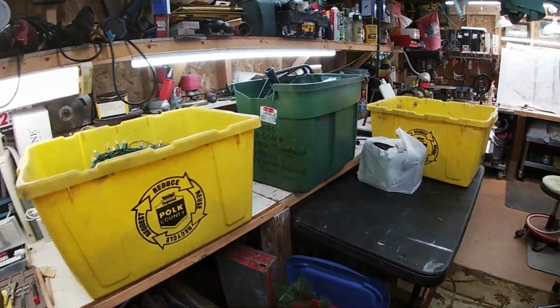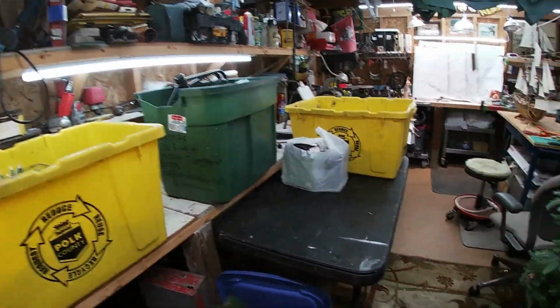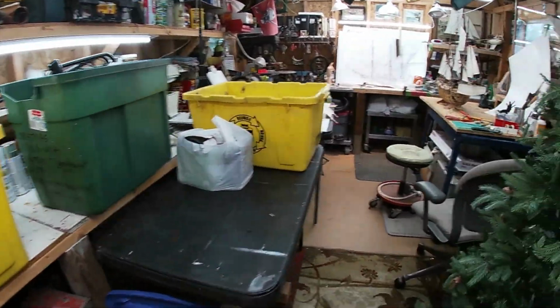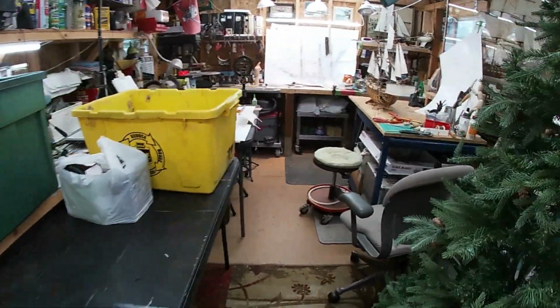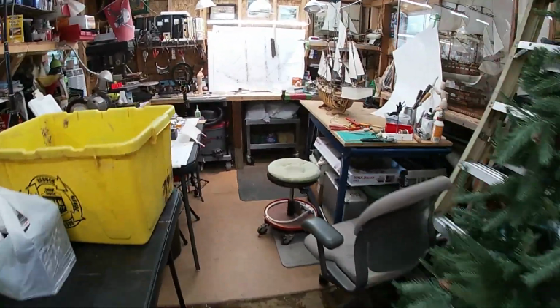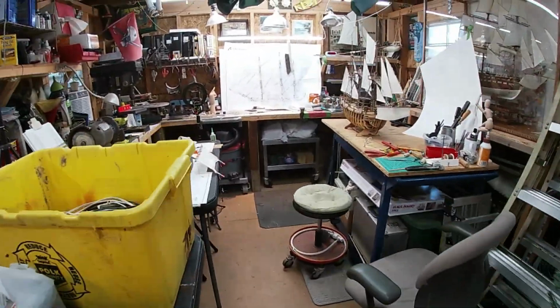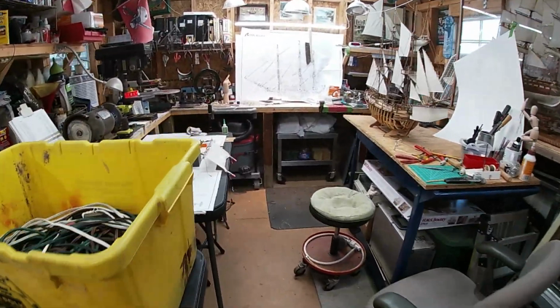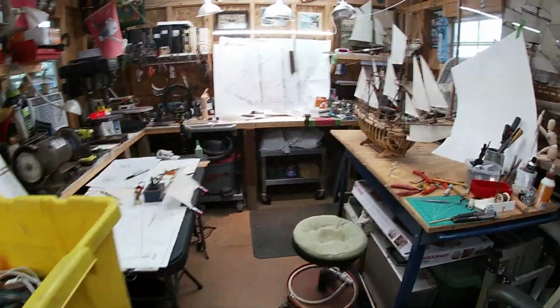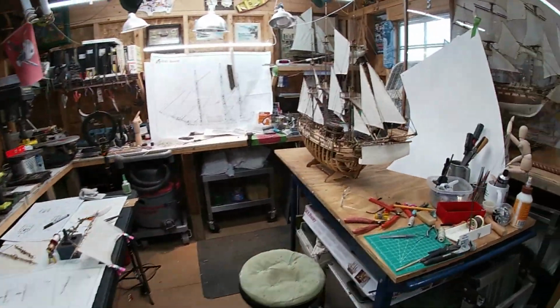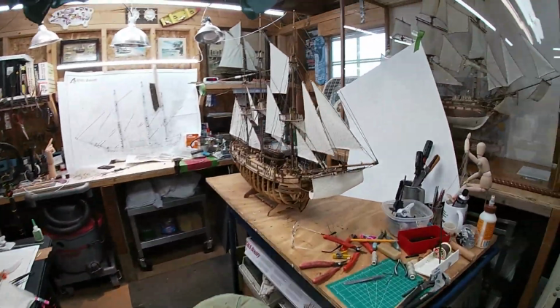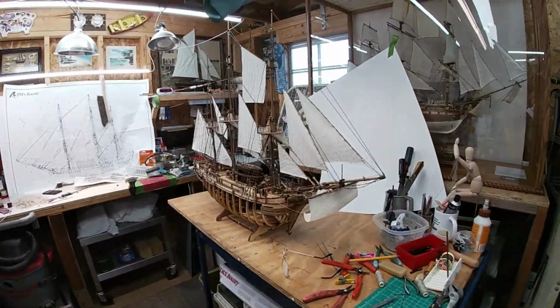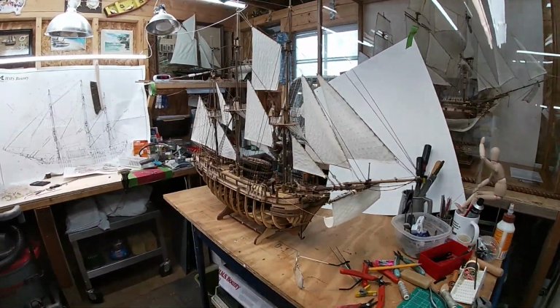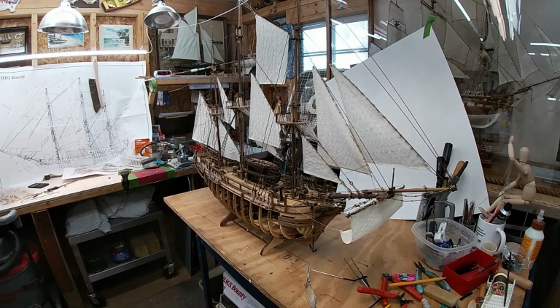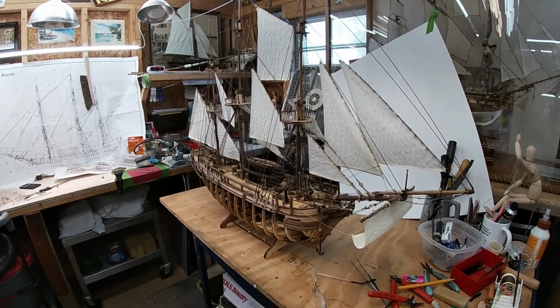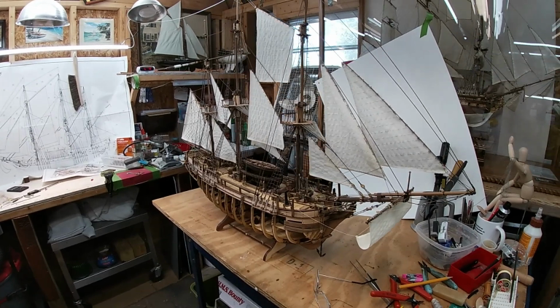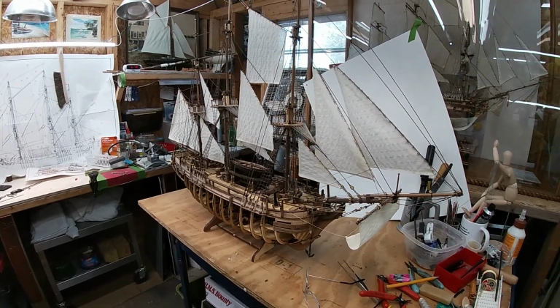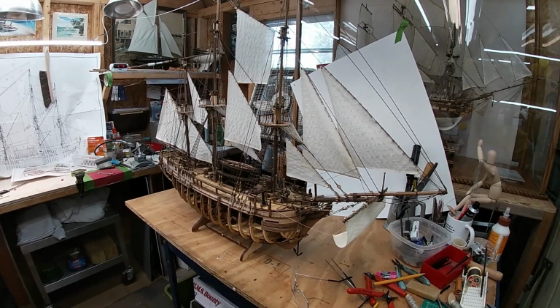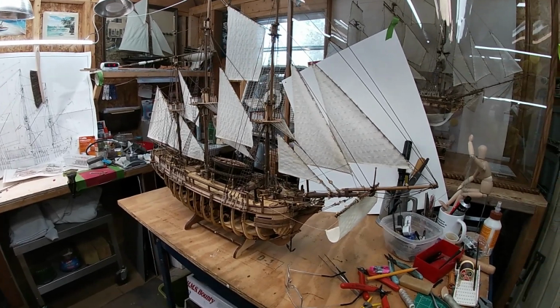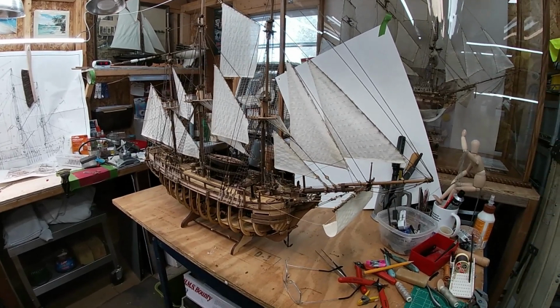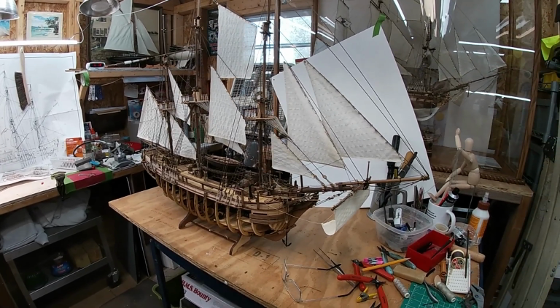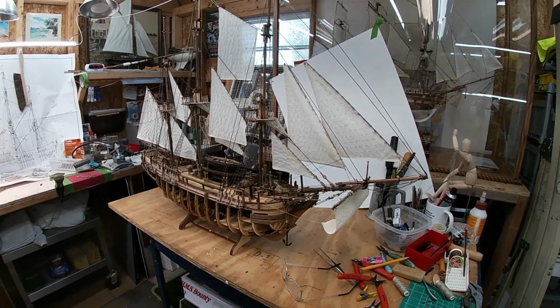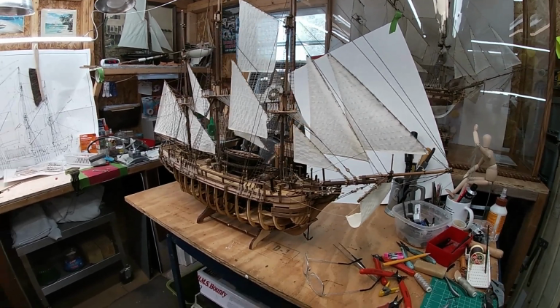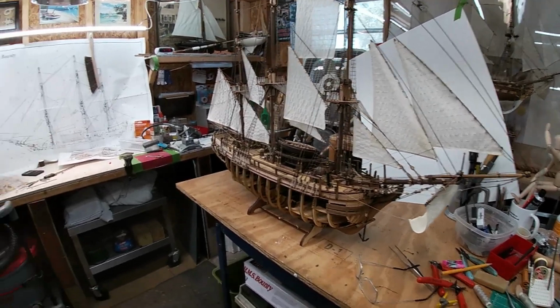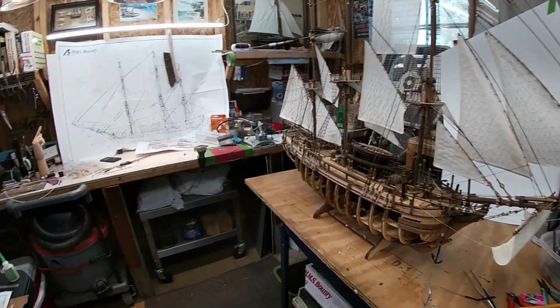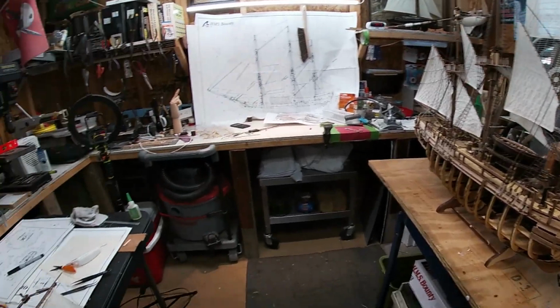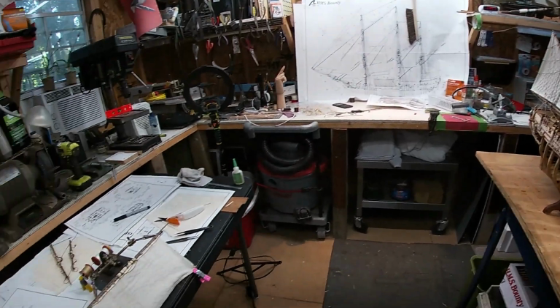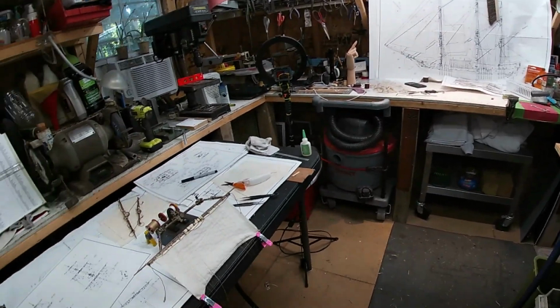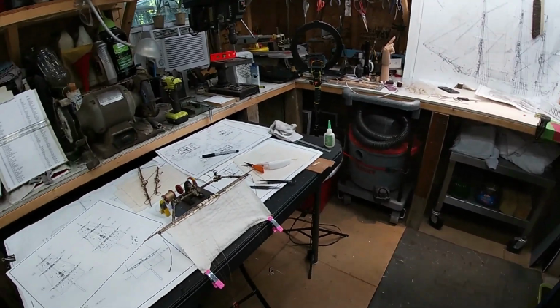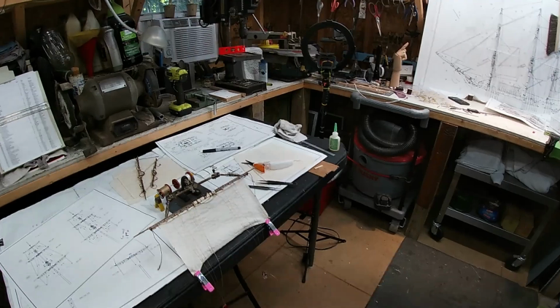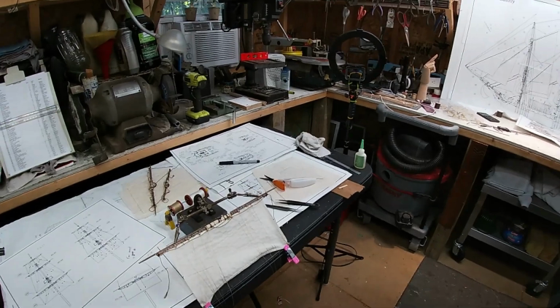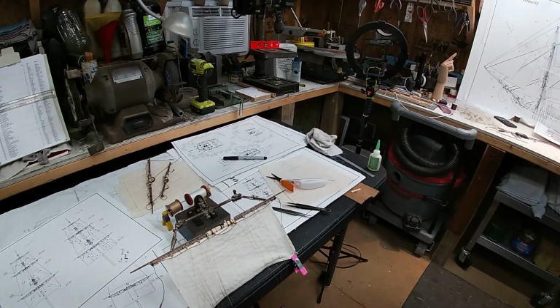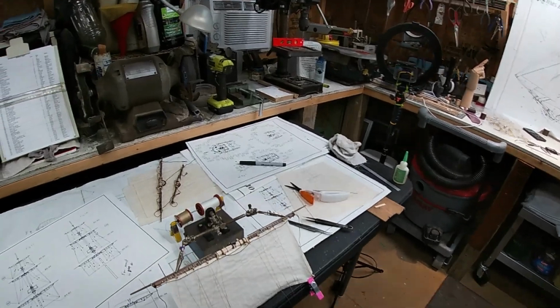The shed has changed its face a little bit, but we still have room to do what we need to do here today.